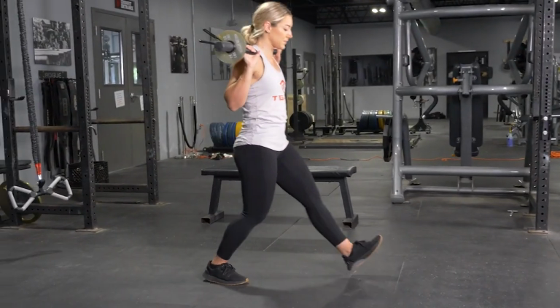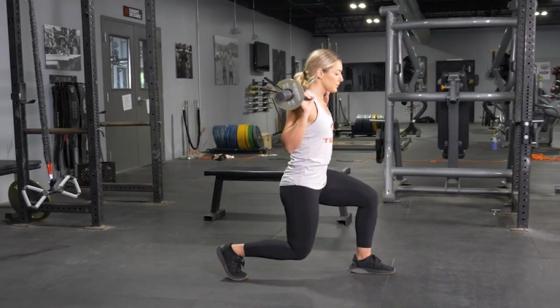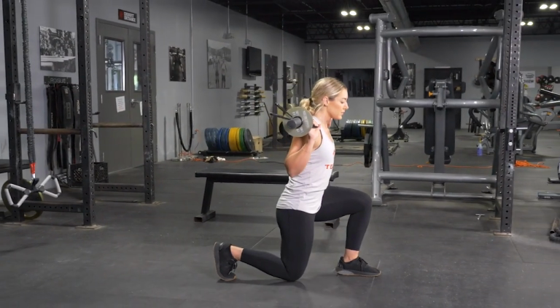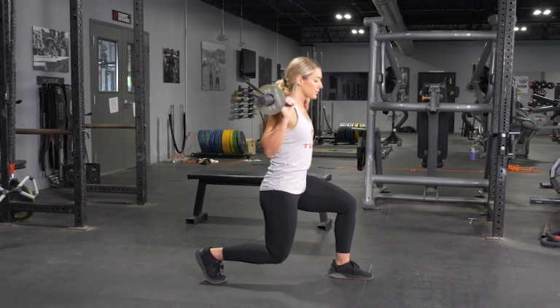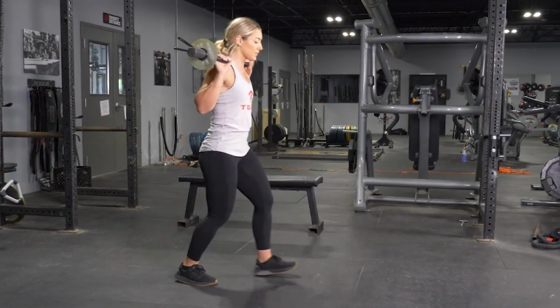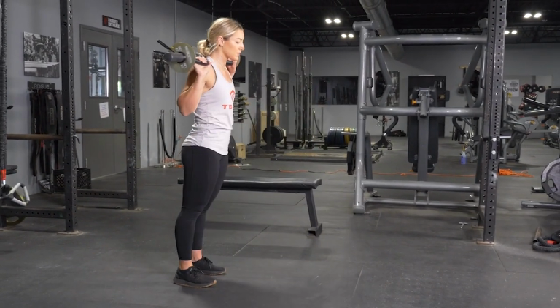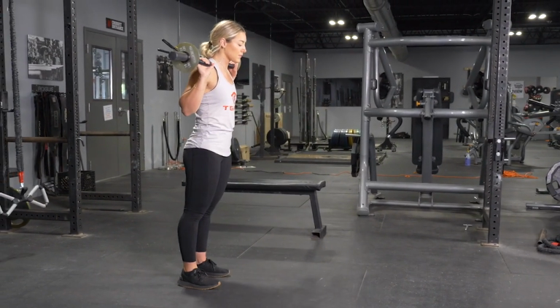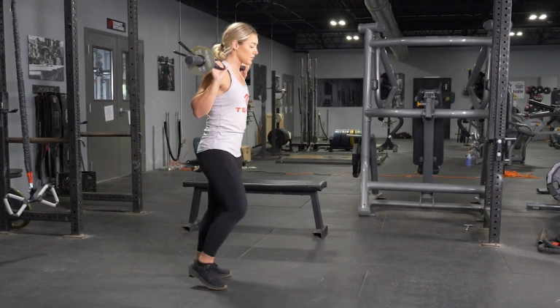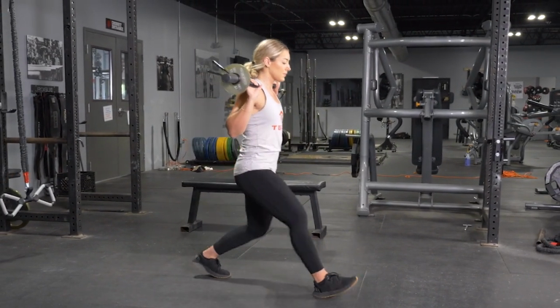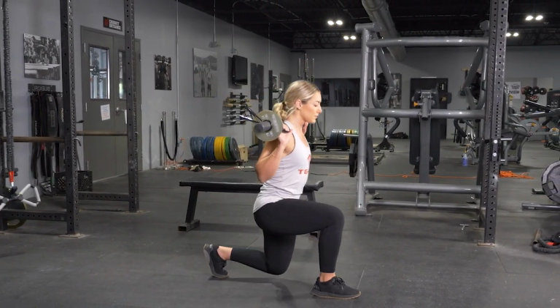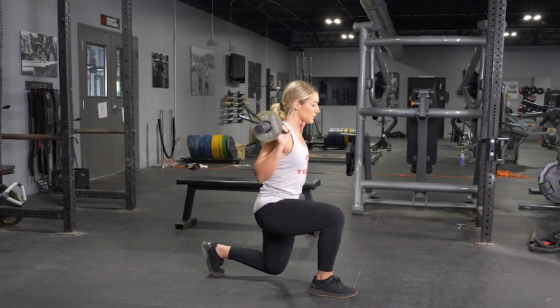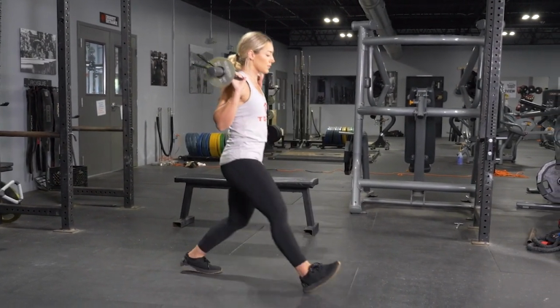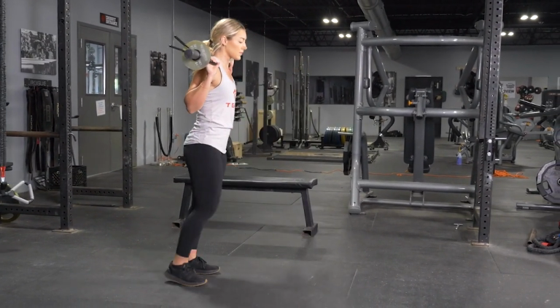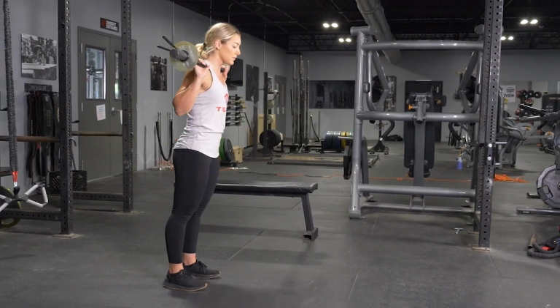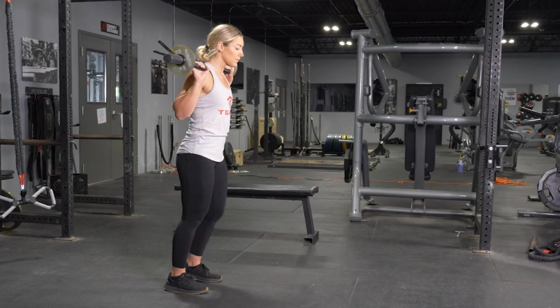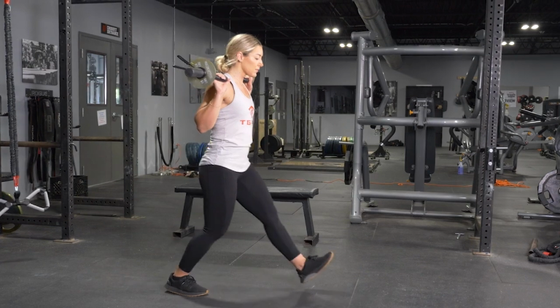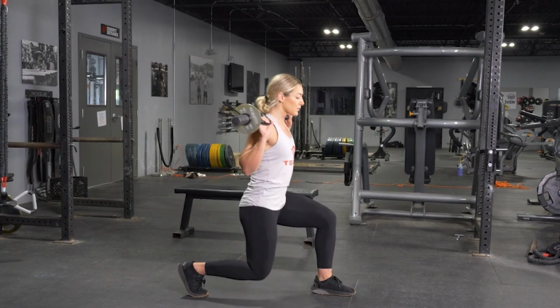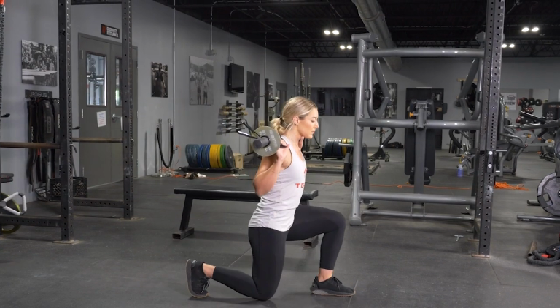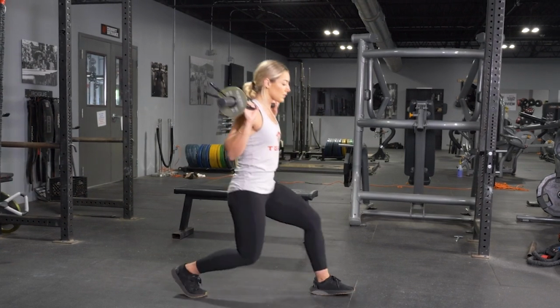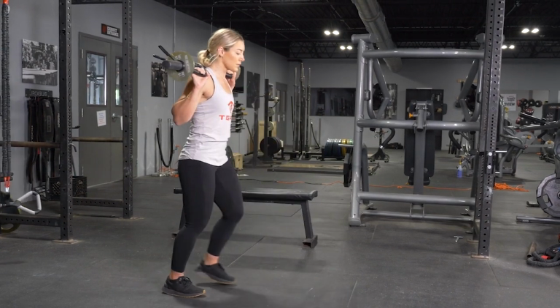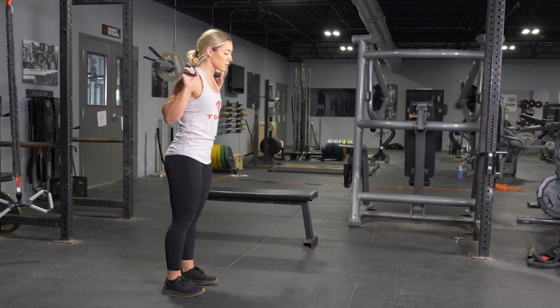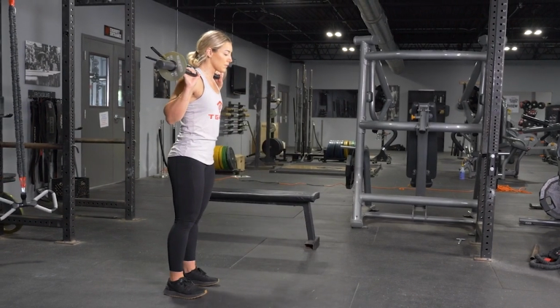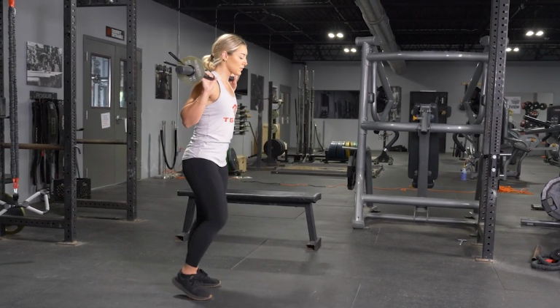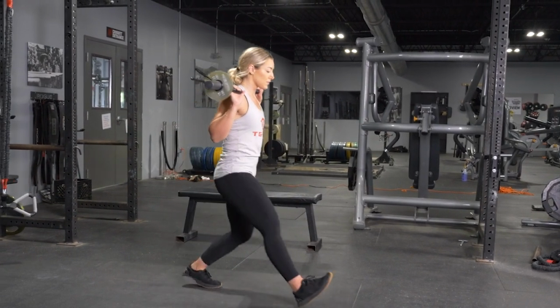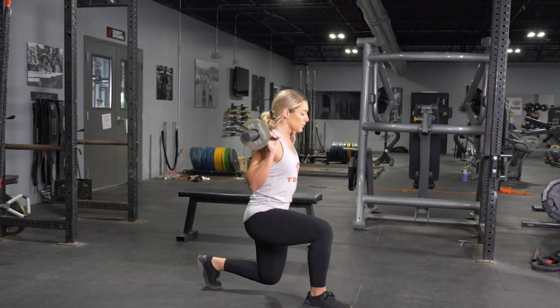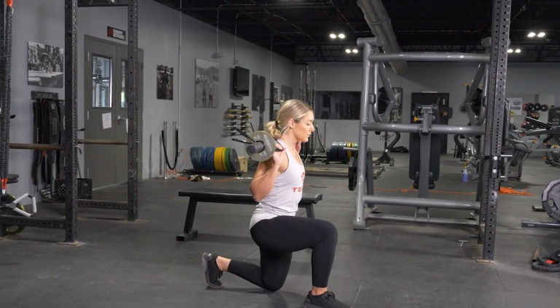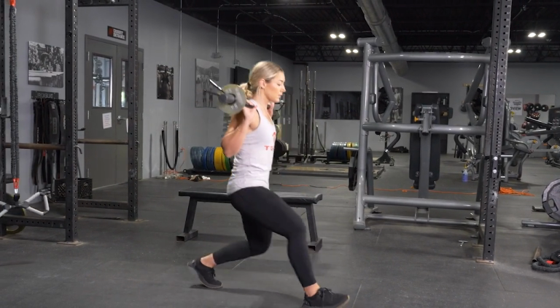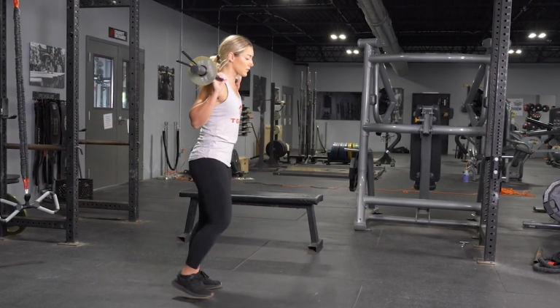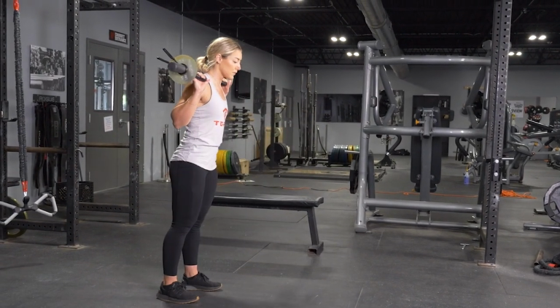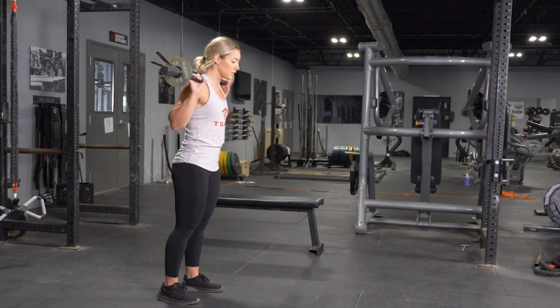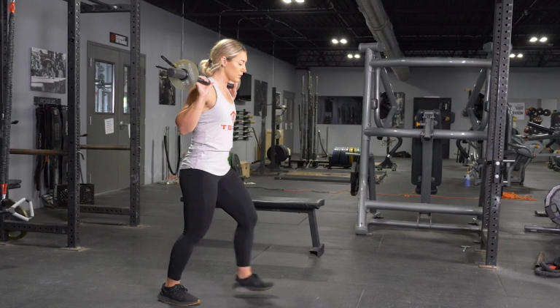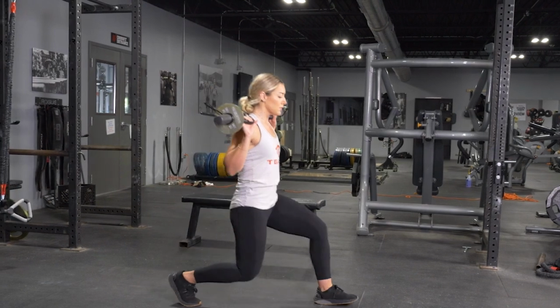To complete the front lunge exercise, begin standing in an upright position with your feet hip width apart. Place your original T-grip bar on your back, grasping it with a wide overhand grip.